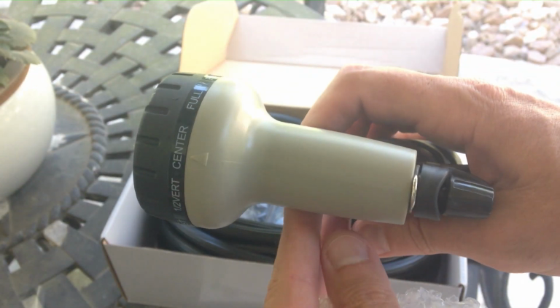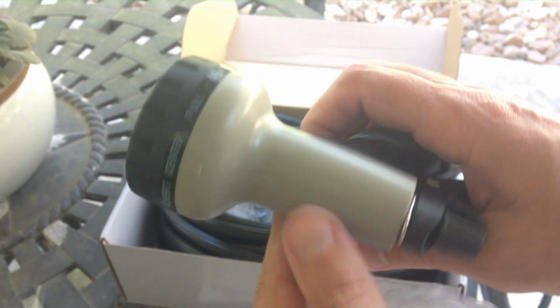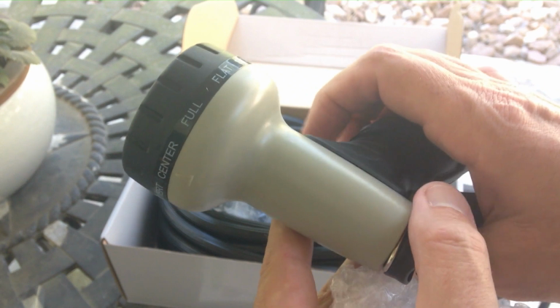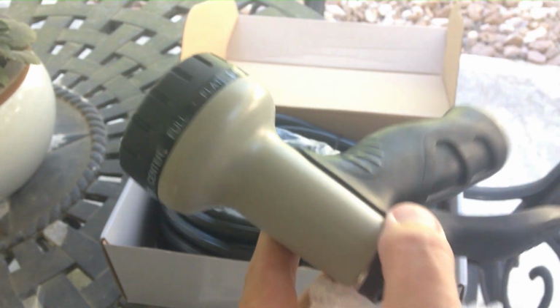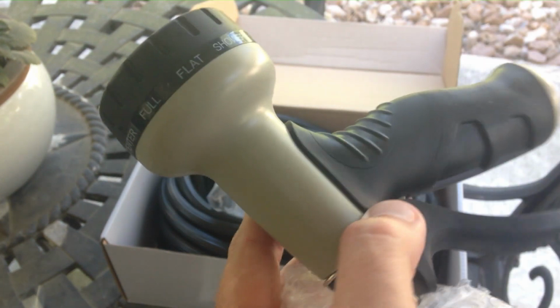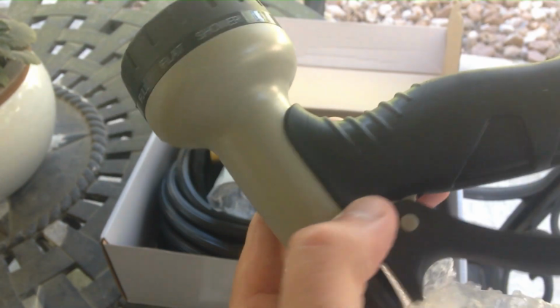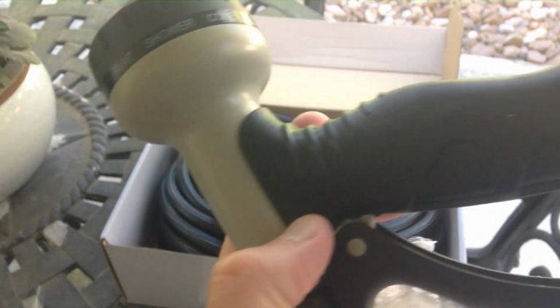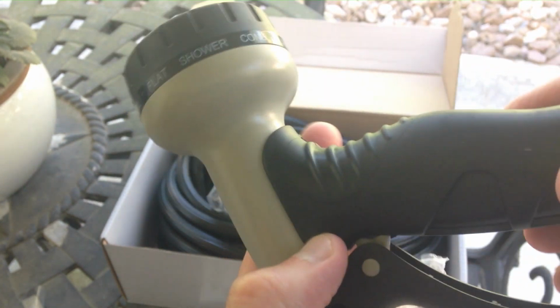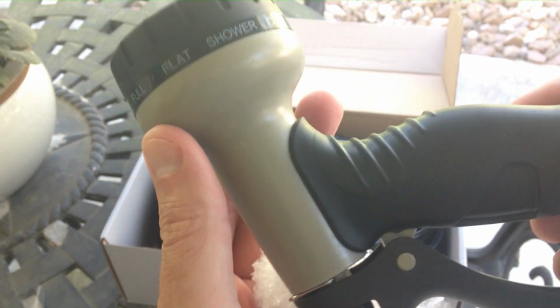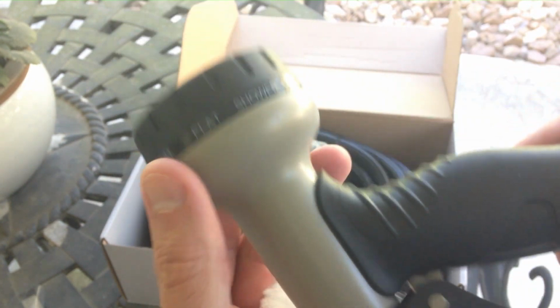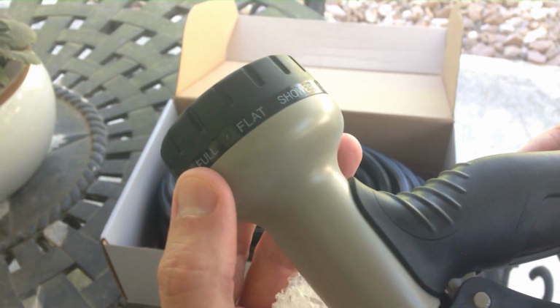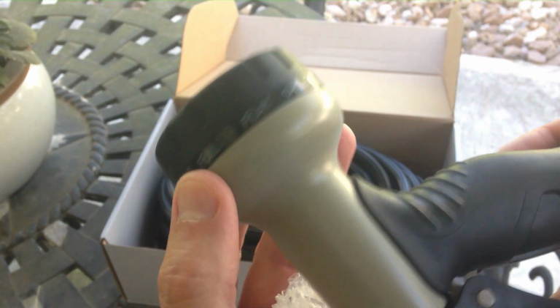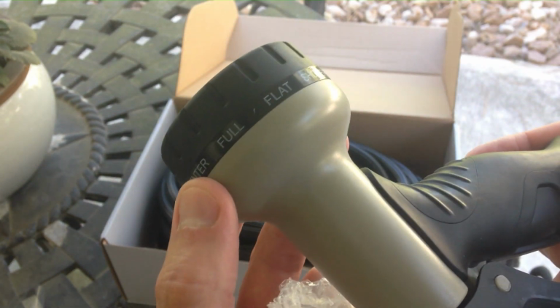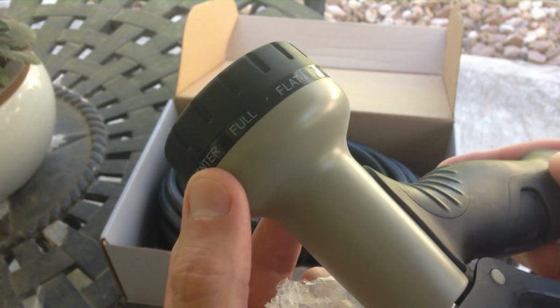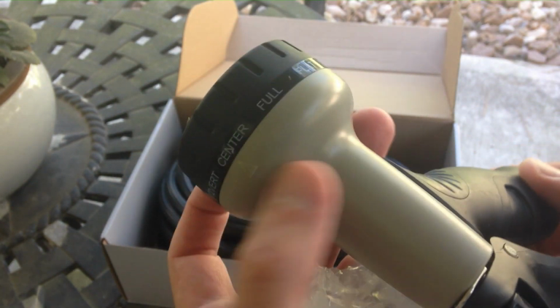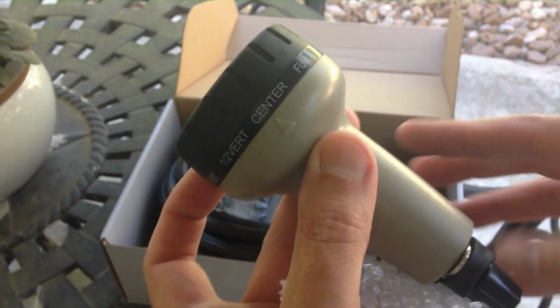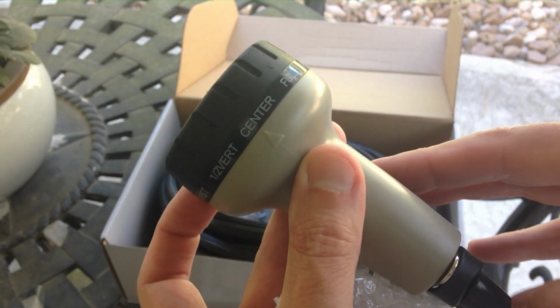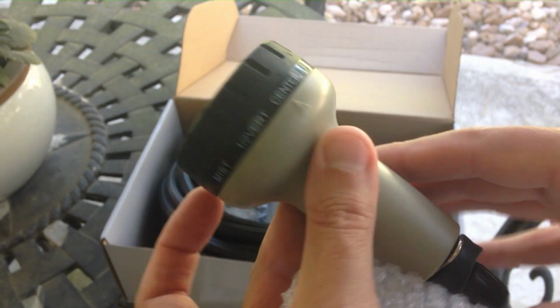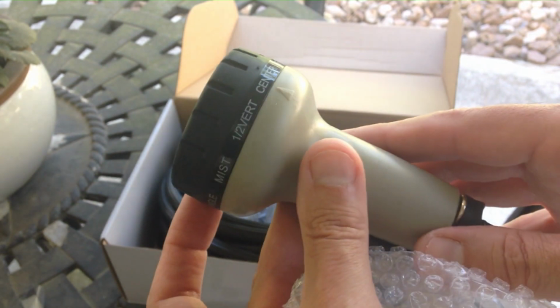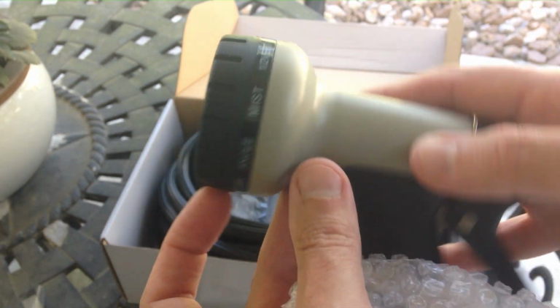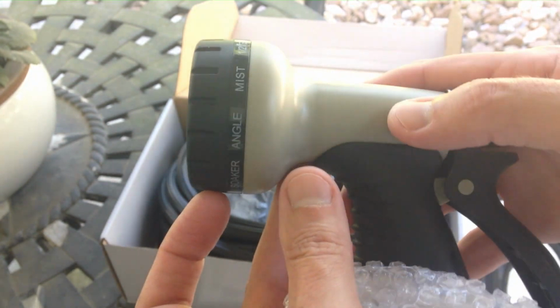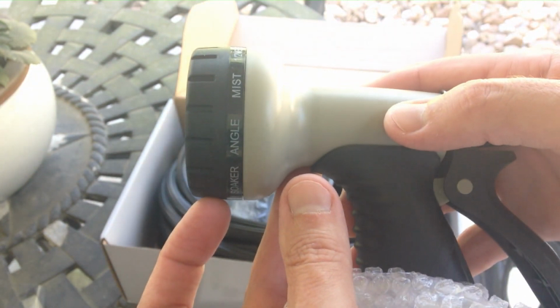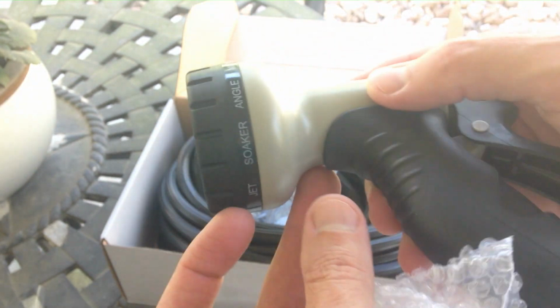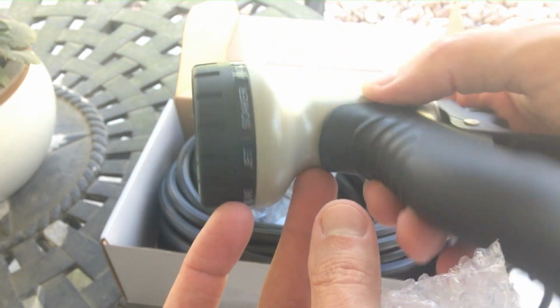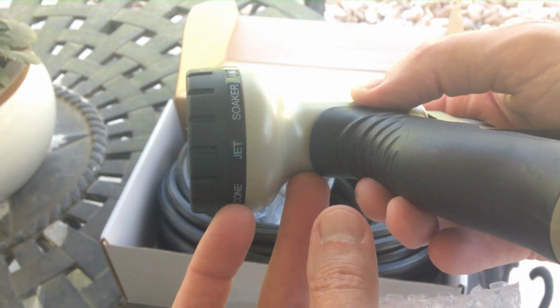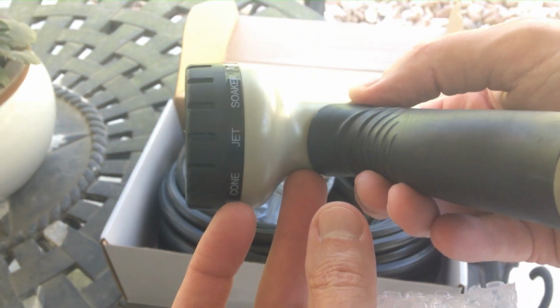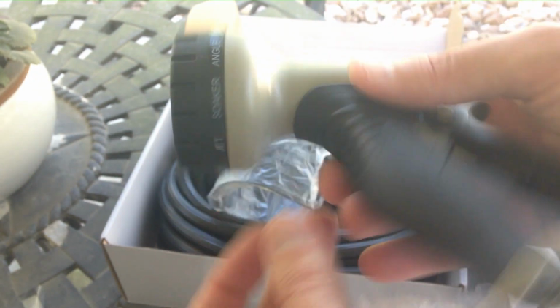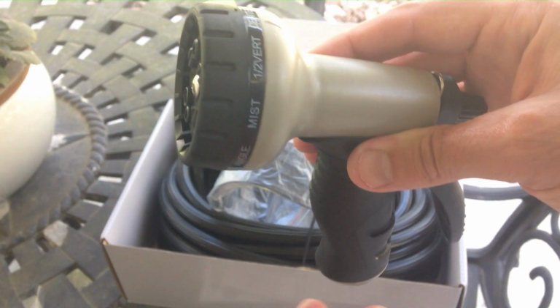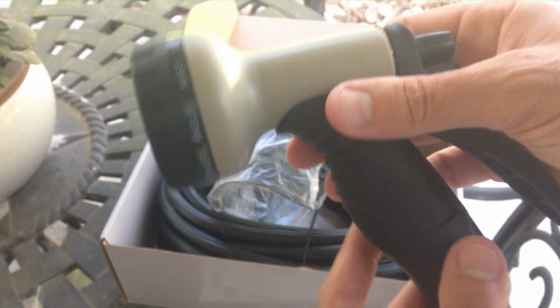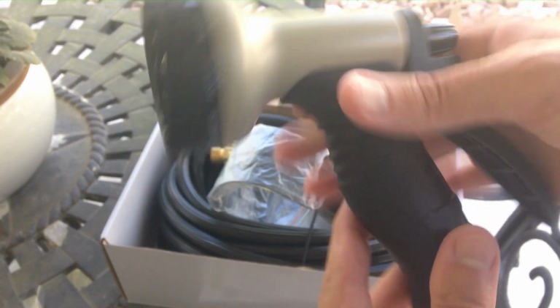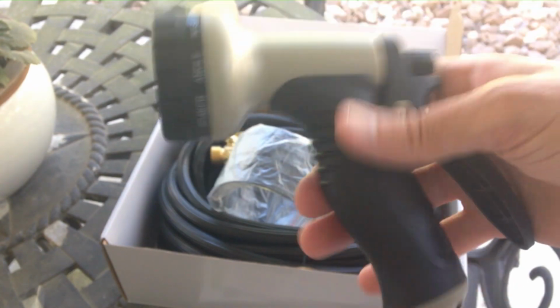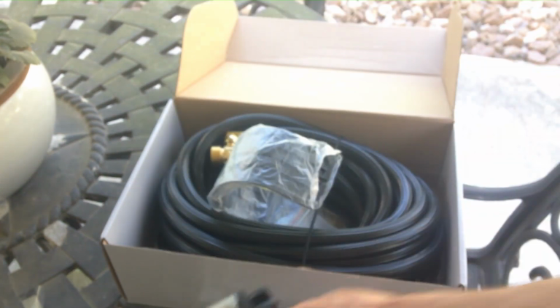This is the nozzle, and it has several different heads on it. If you want flat, full shower, mist, soaker, or jet — you've got them all in this one nozzle.